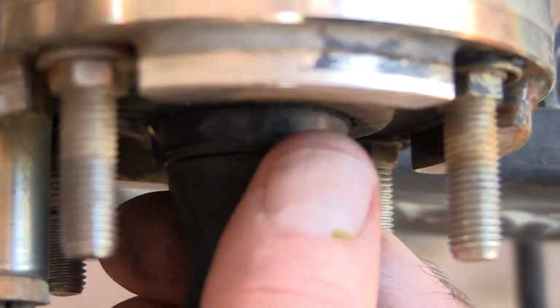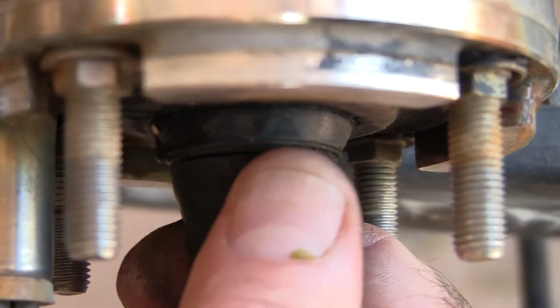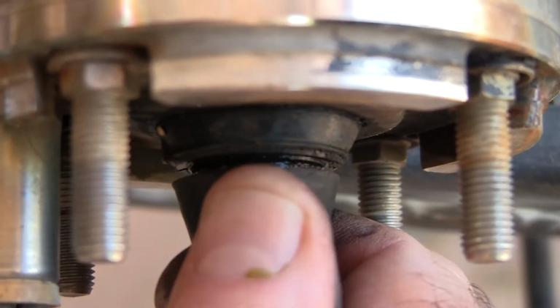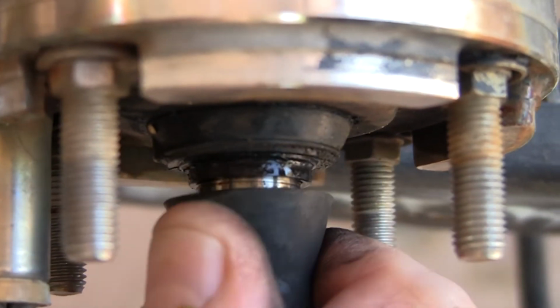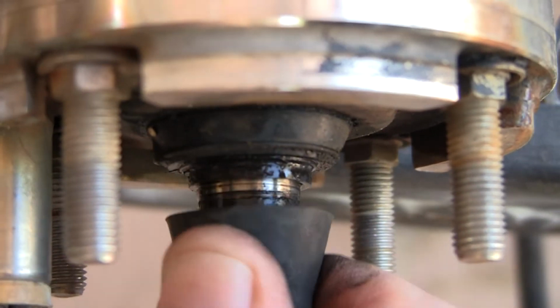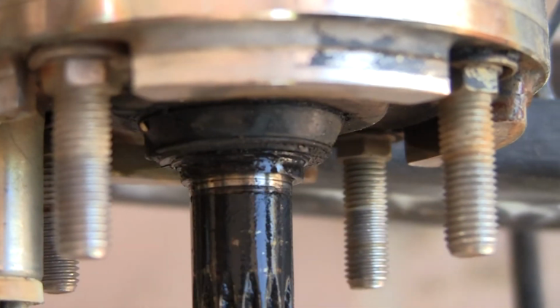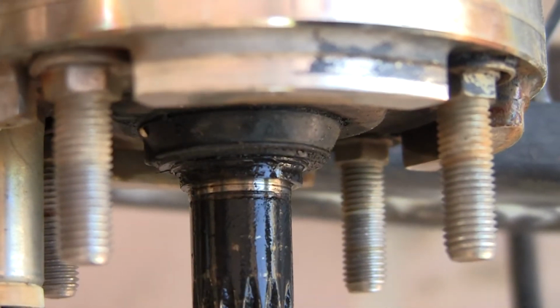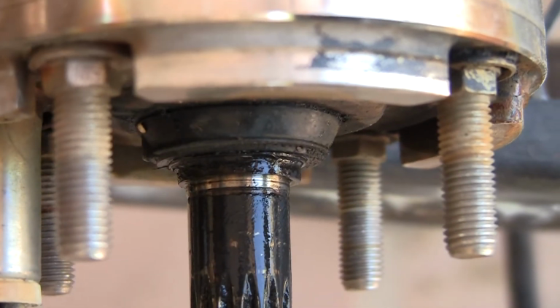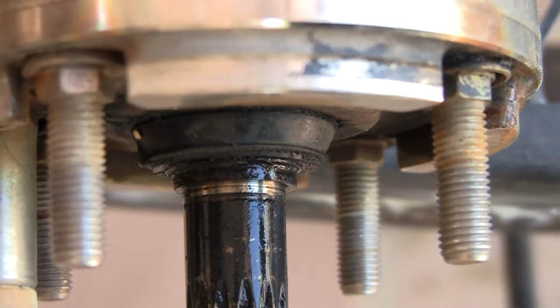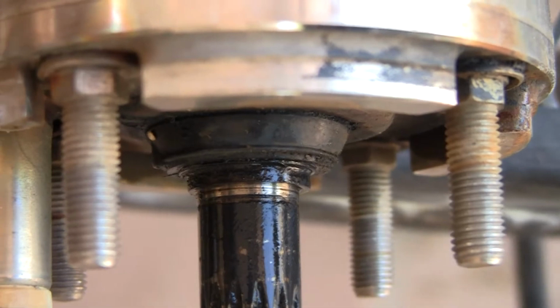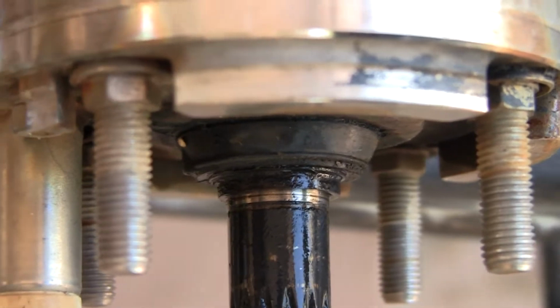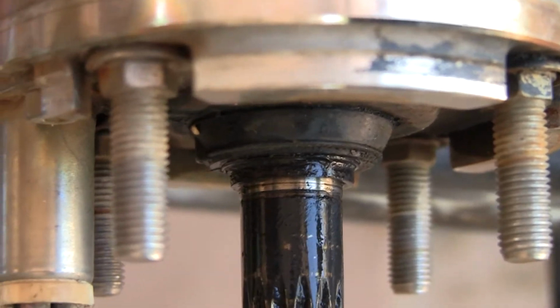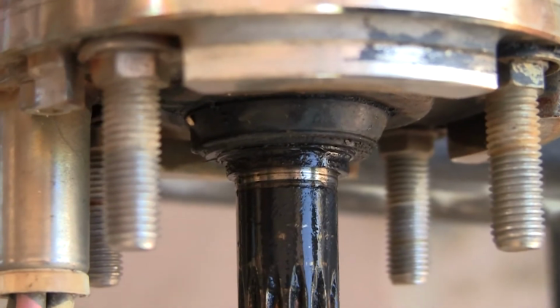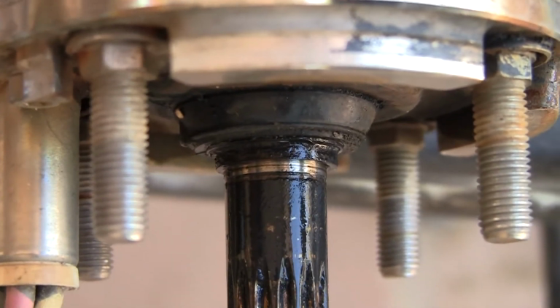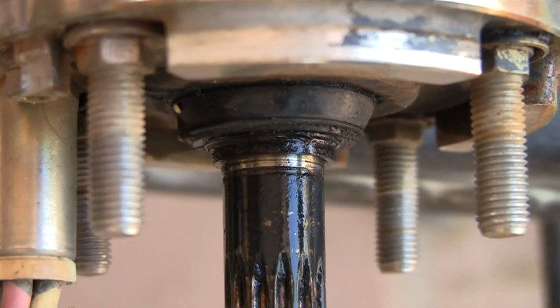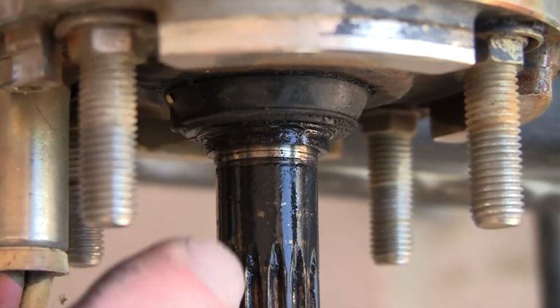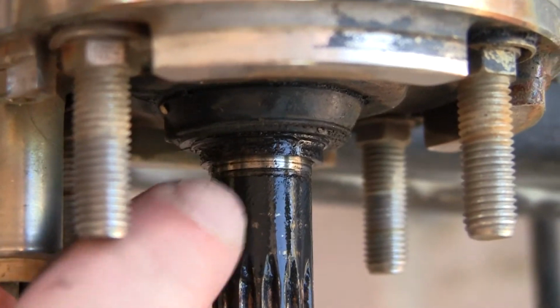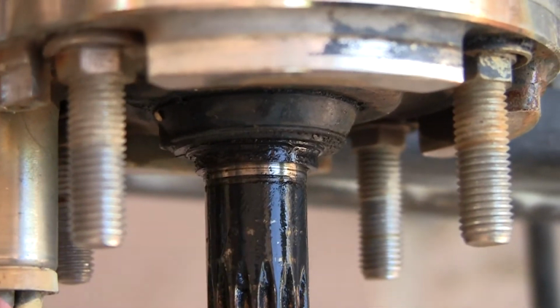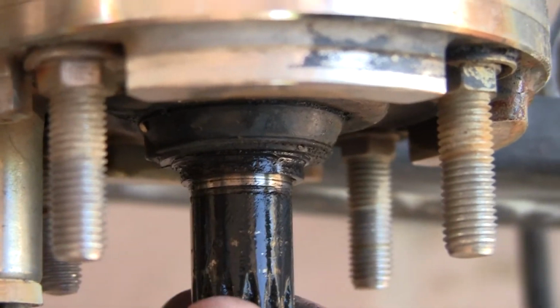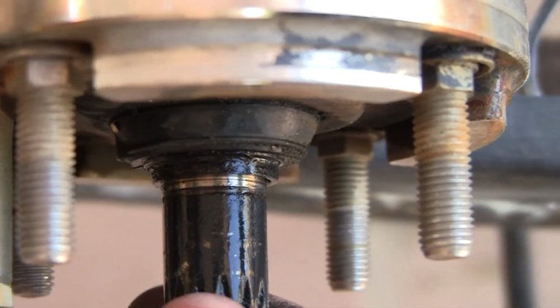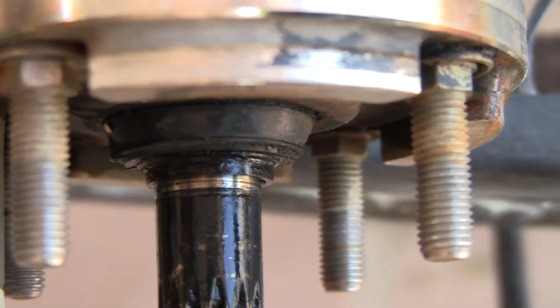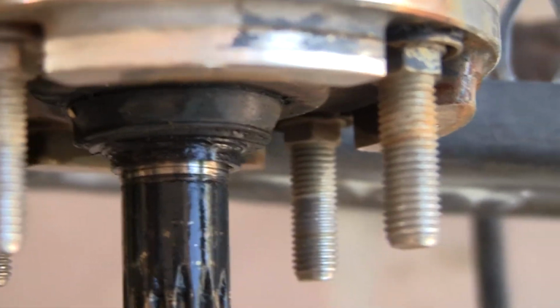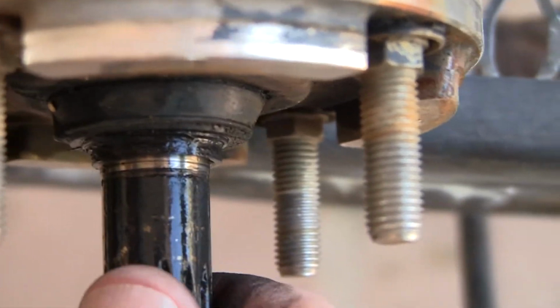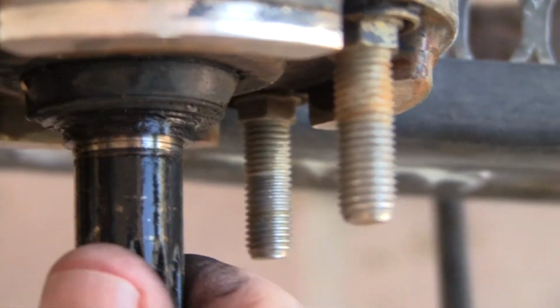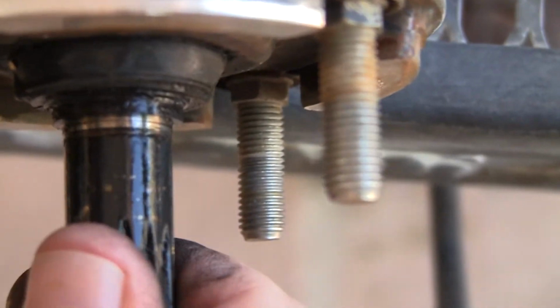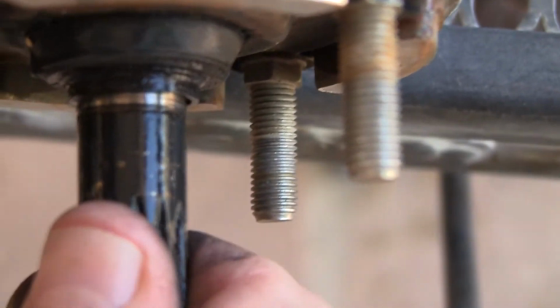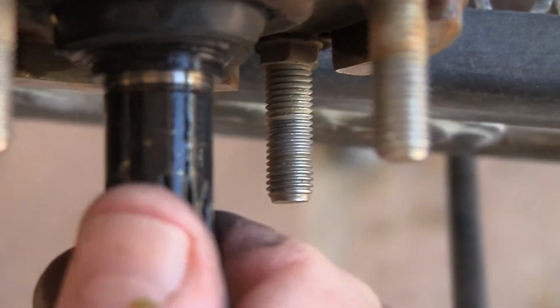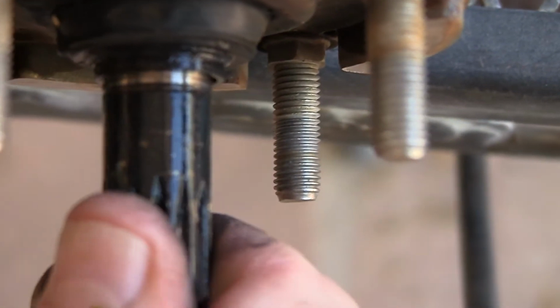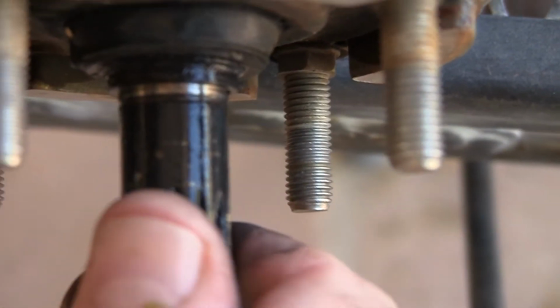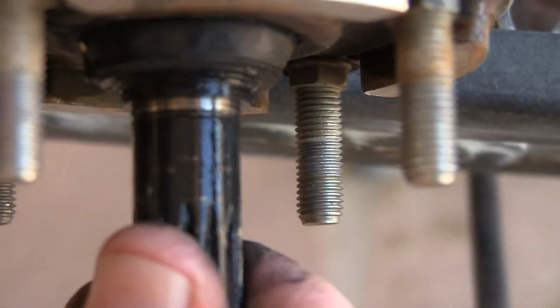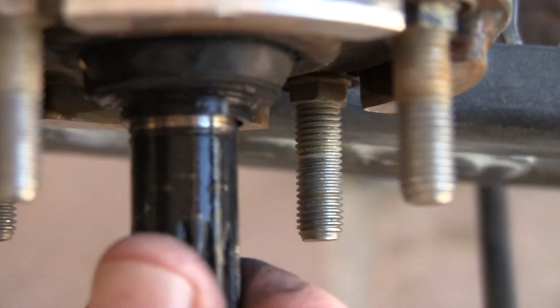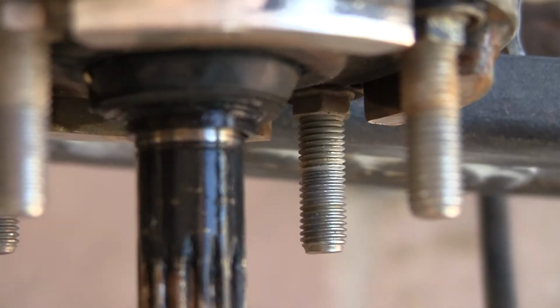Now I'm going to pull this sealing collar, and you can see the amount of wear that's happened, especially right here. And again, let's go up and down and side to side.